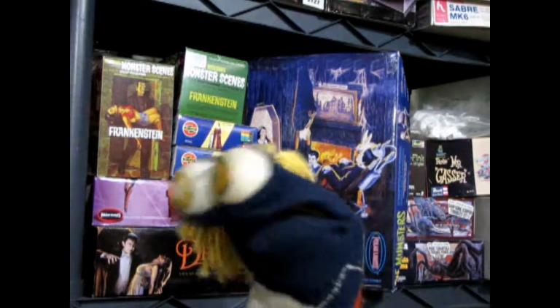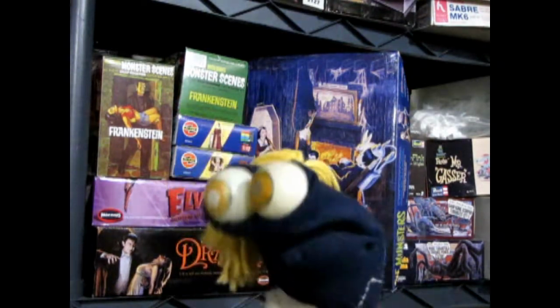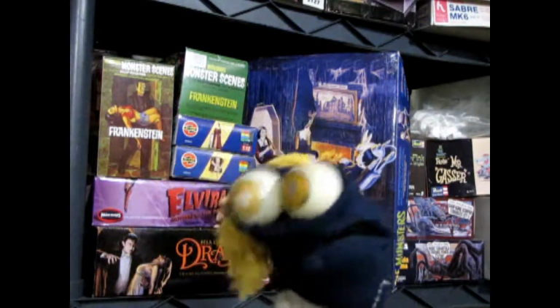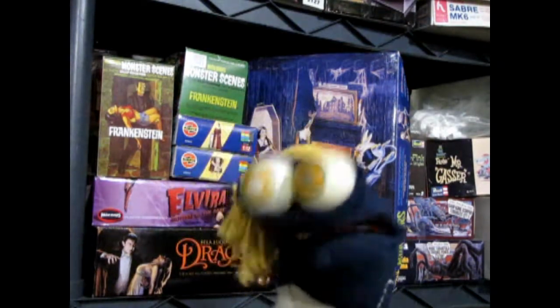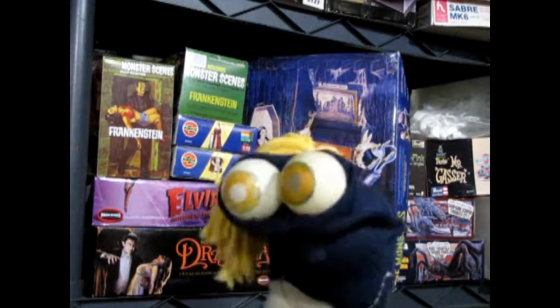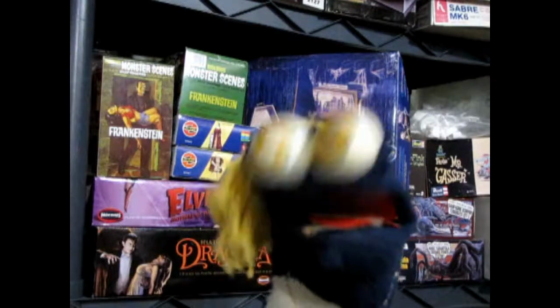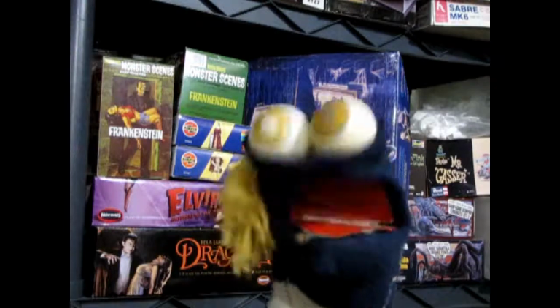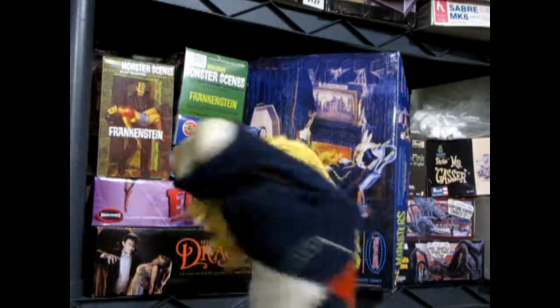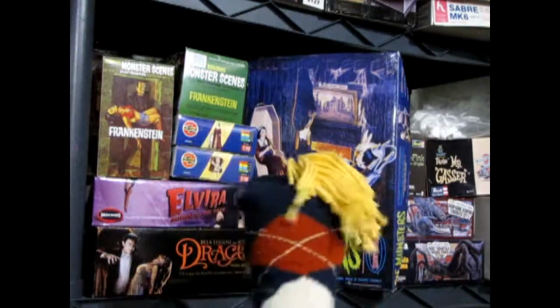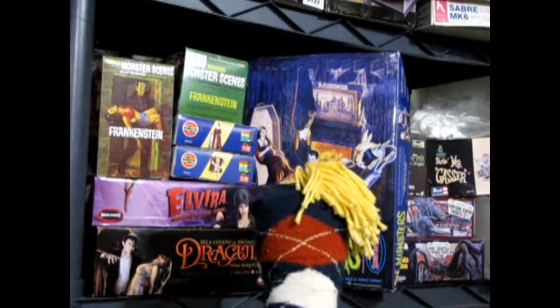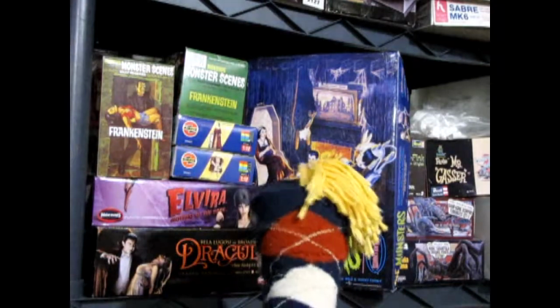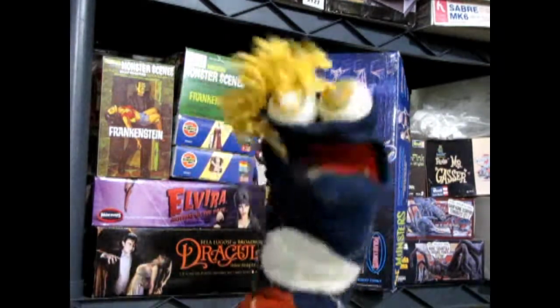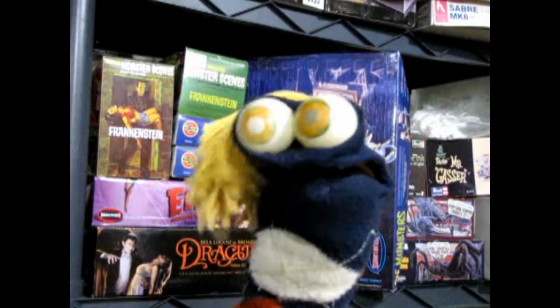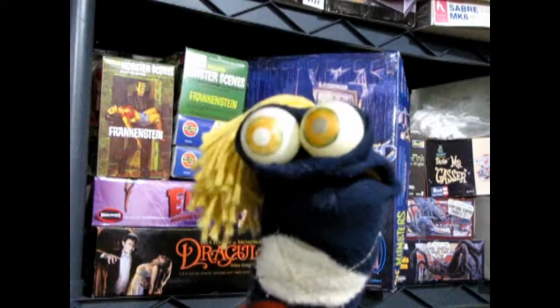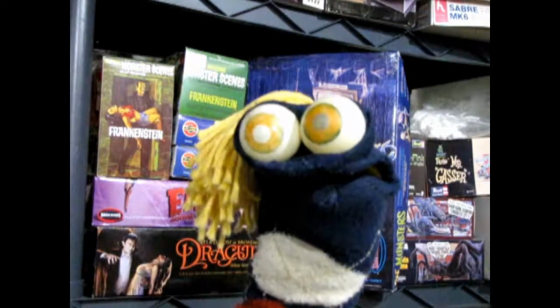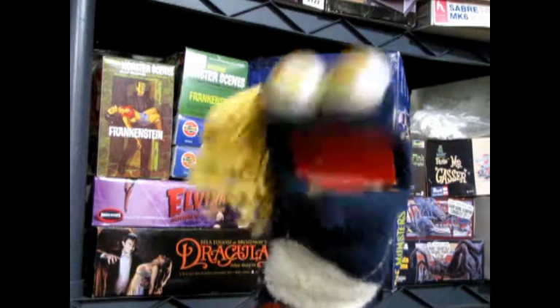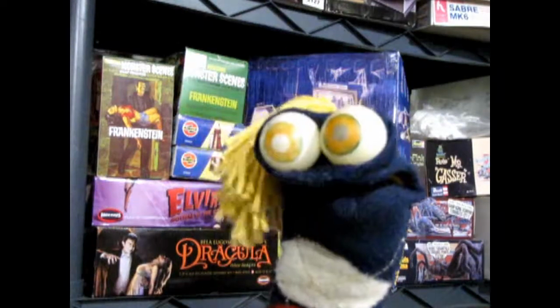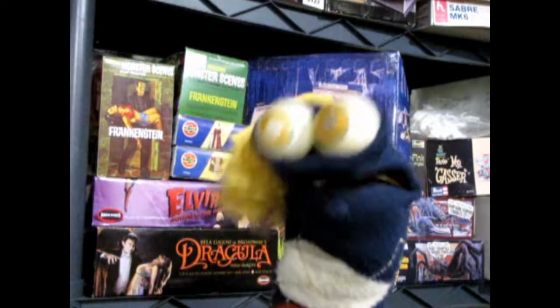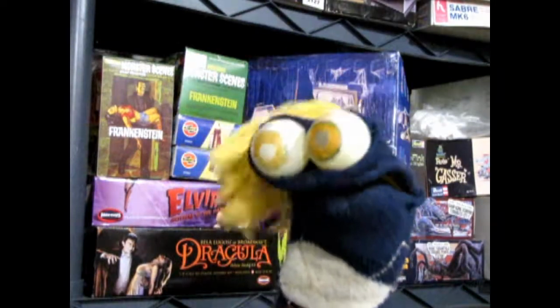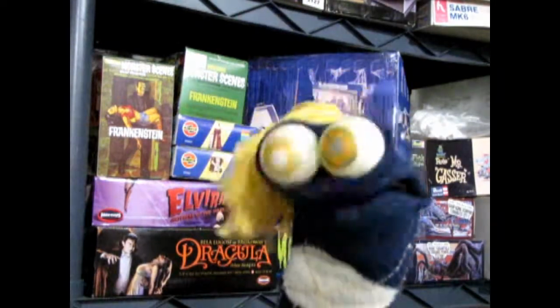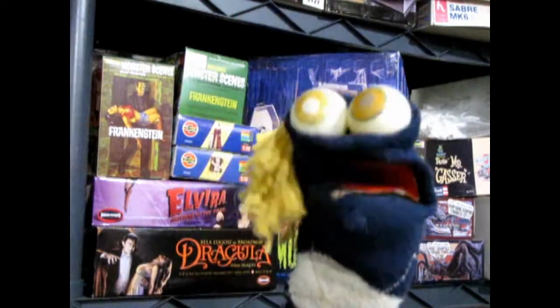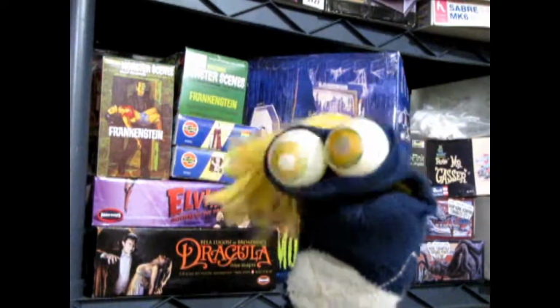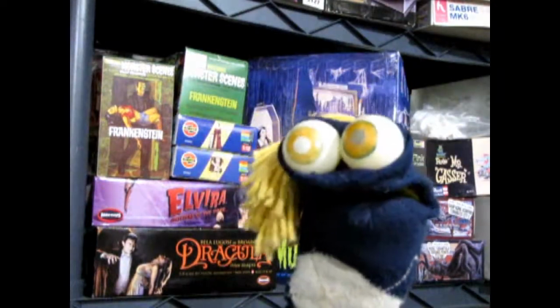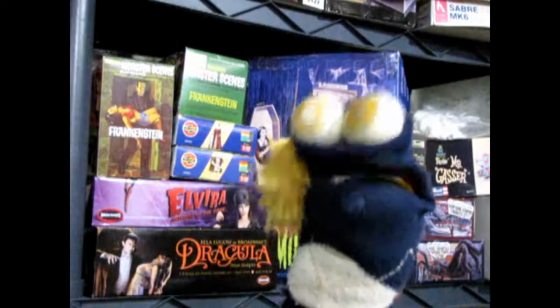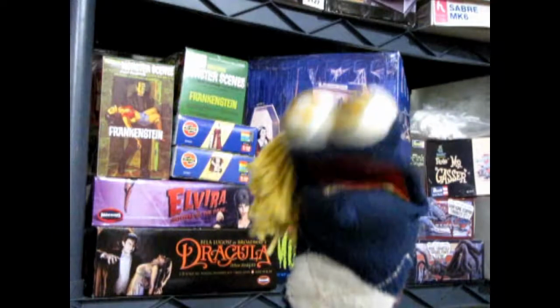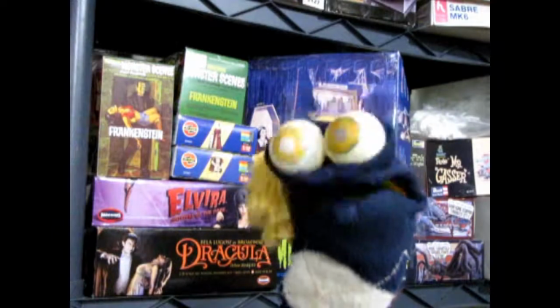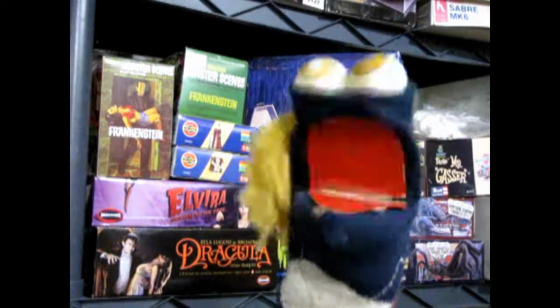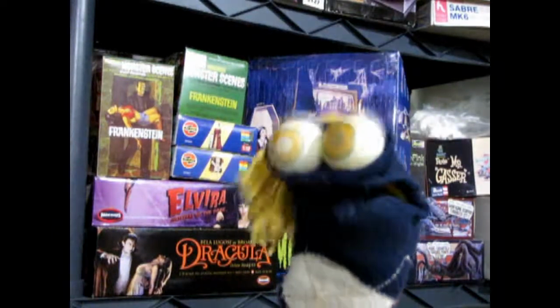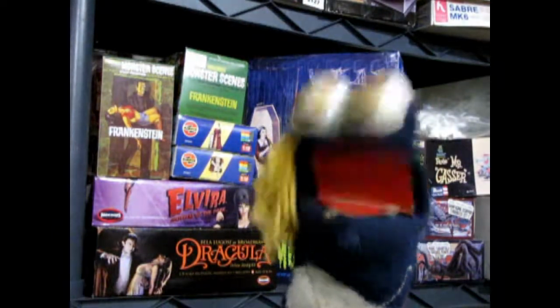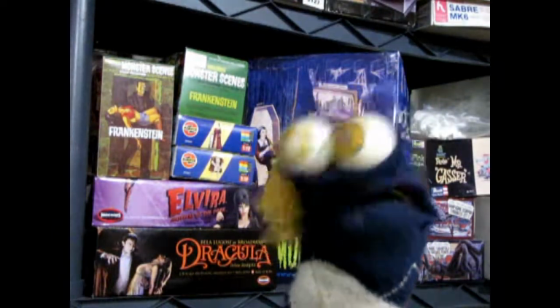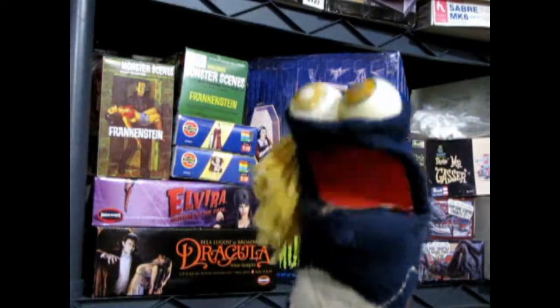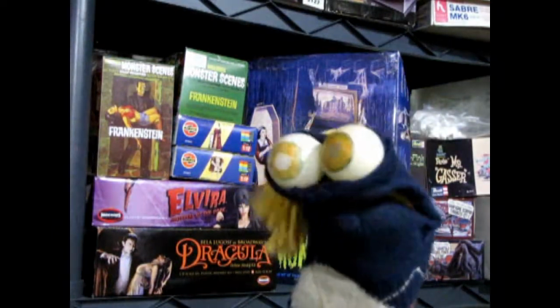And looky here, this is a really cool thing — there's a Monsters living room model kit and I haven't seen that since like the 1960s.